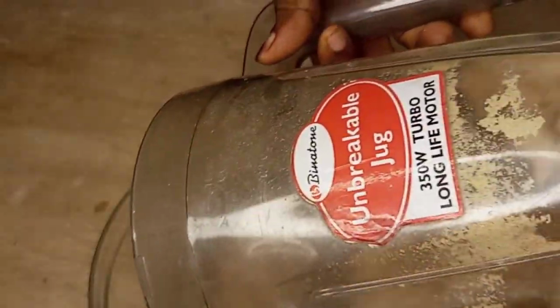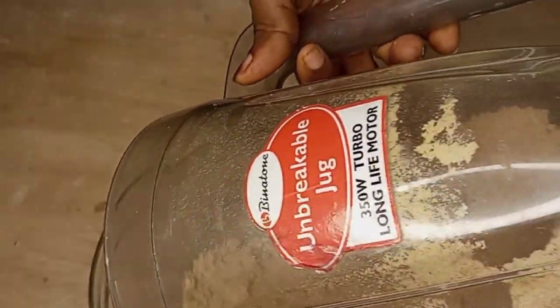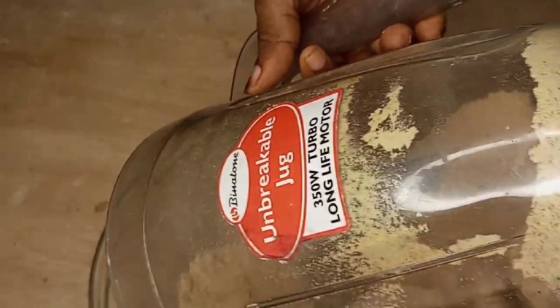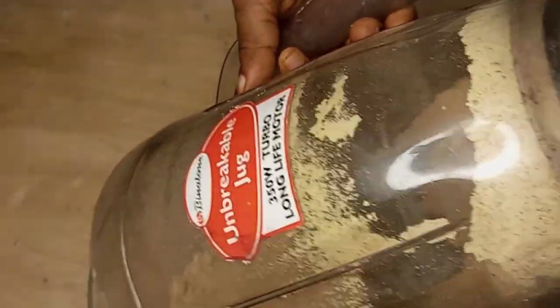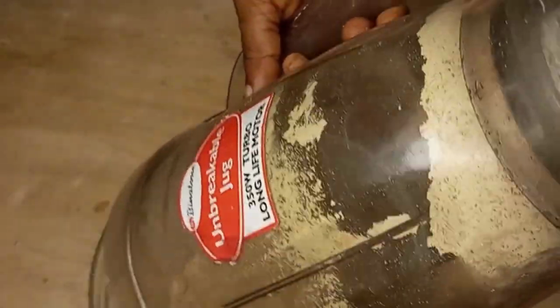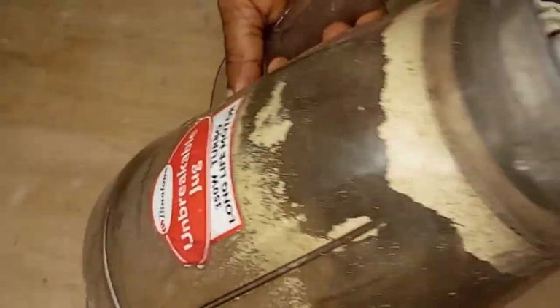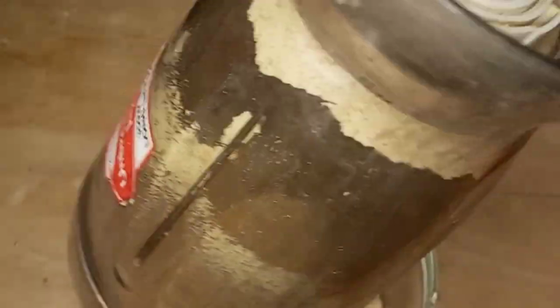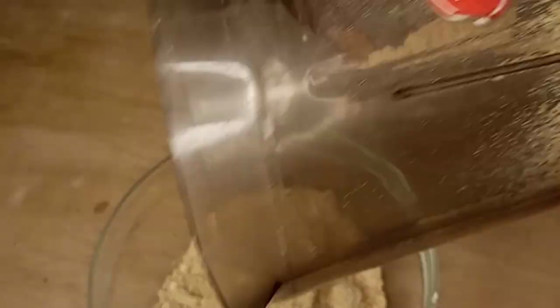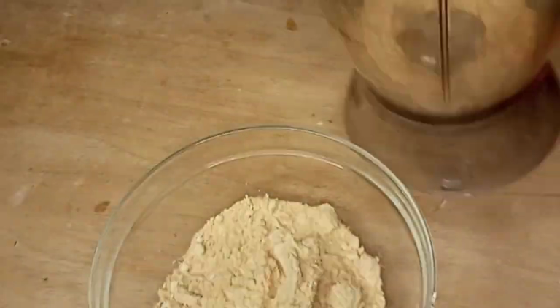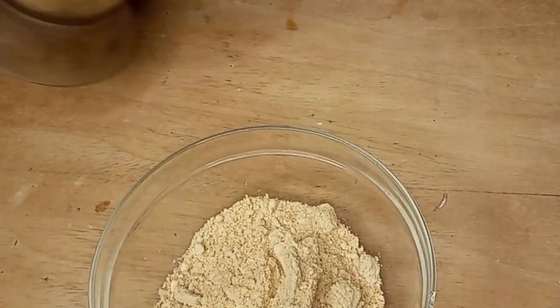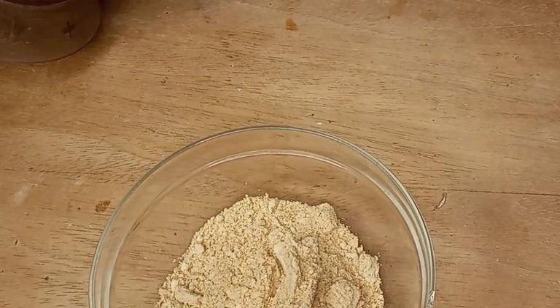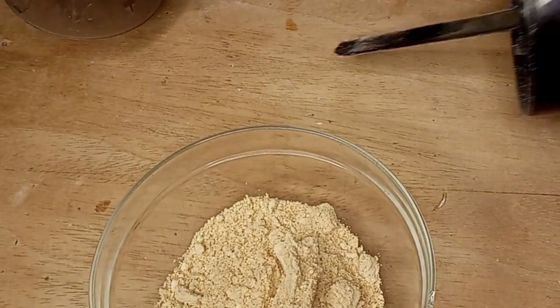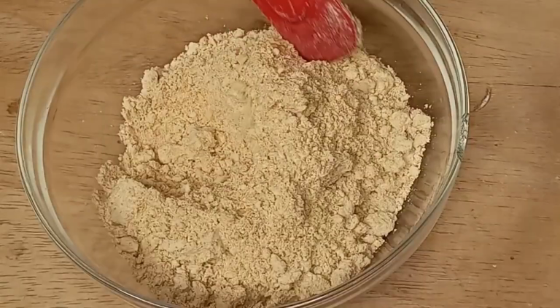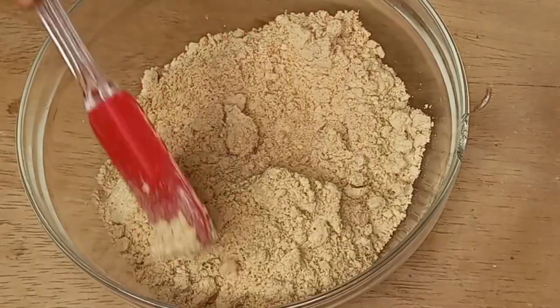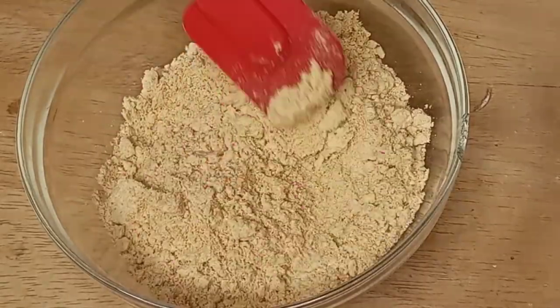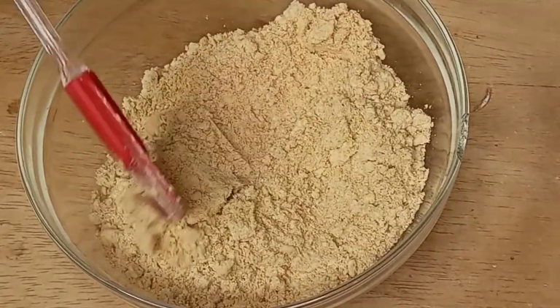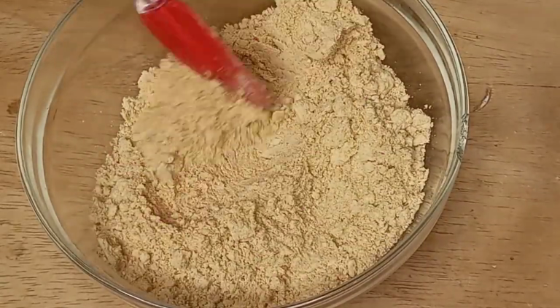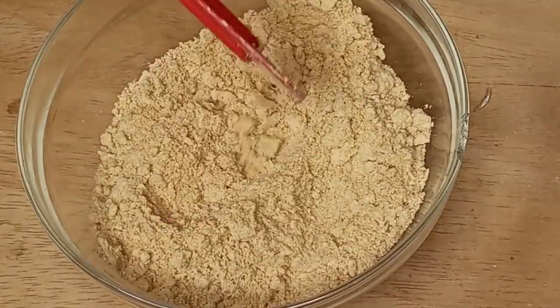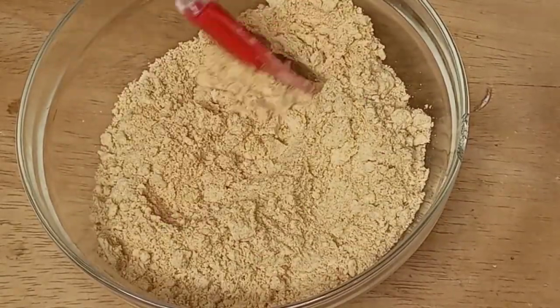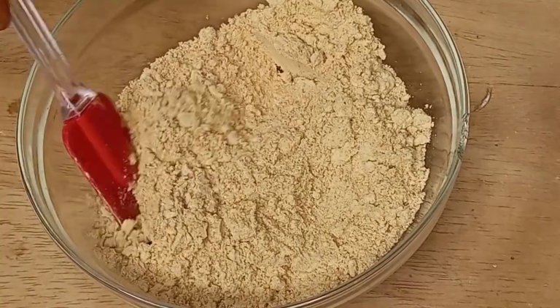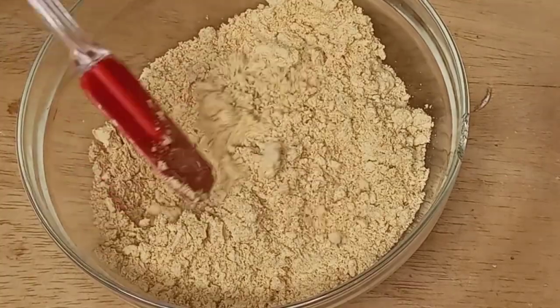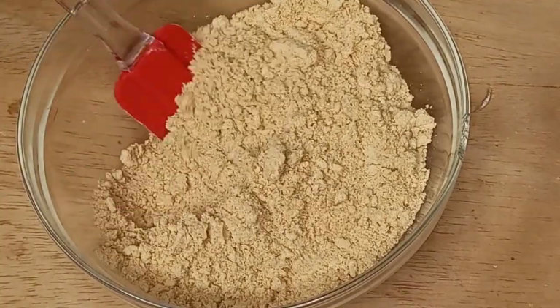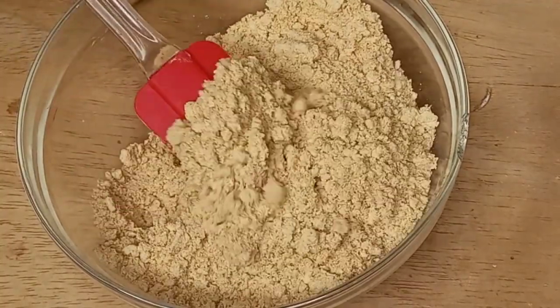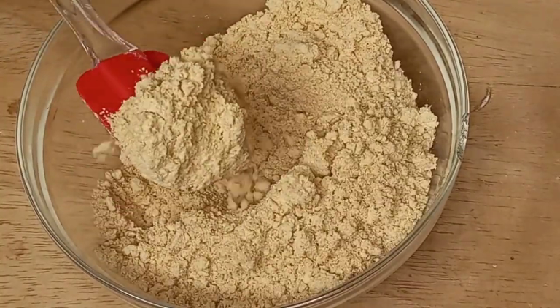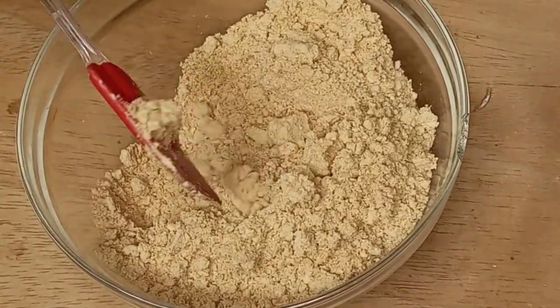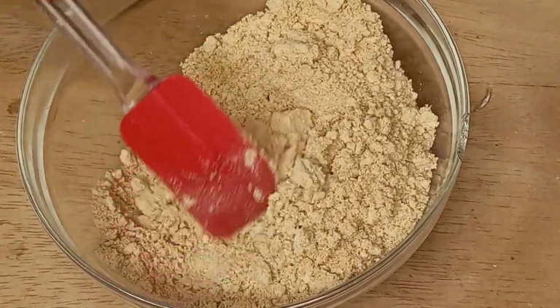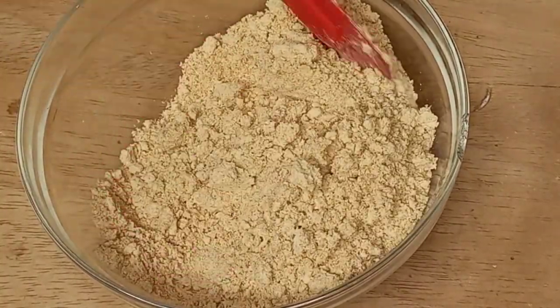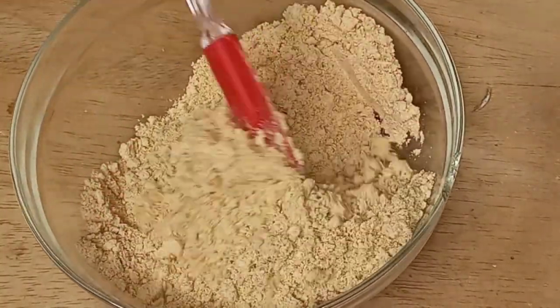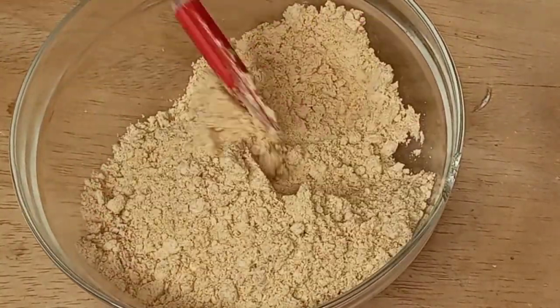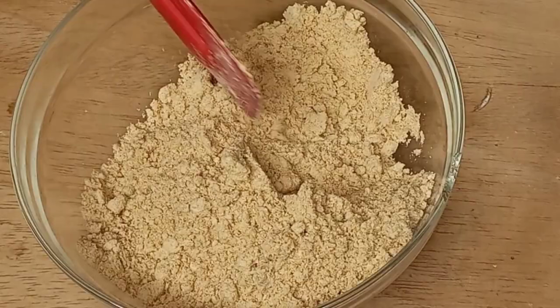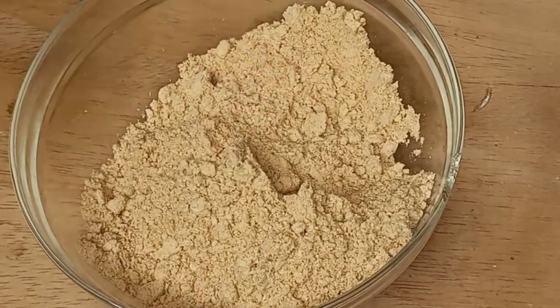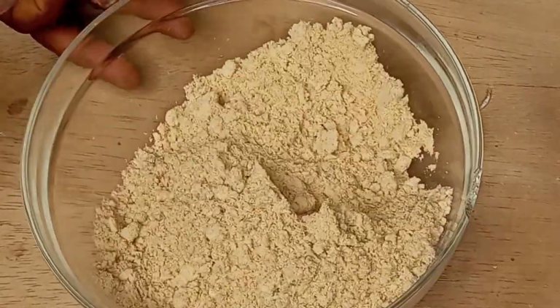After some time of blending, you can see that the soya beans powder is almost ready. I know that after watching this video, you will not want to buy soya beans powder from the market because you can now make it yourself at home.